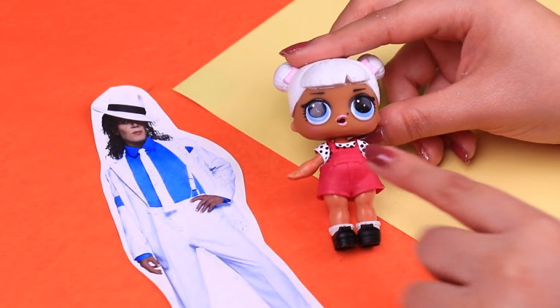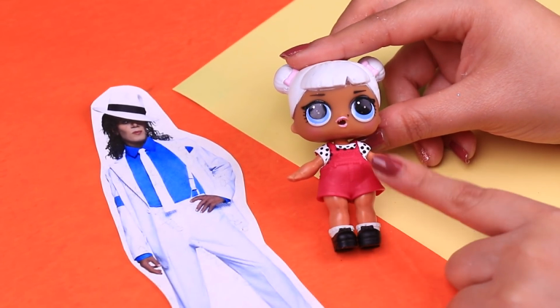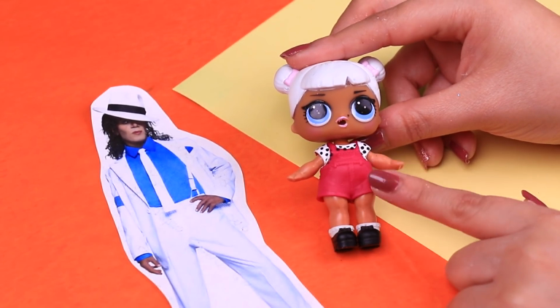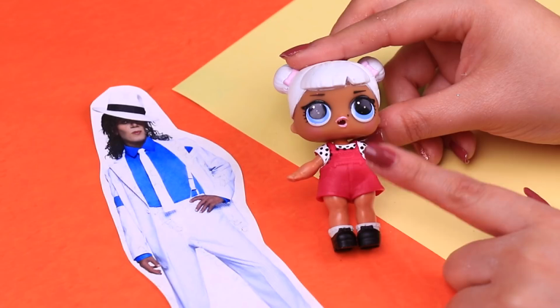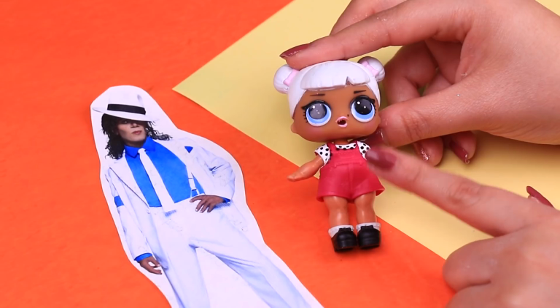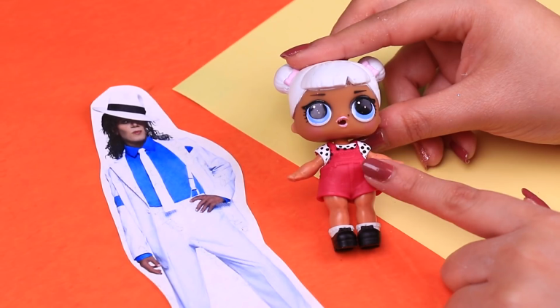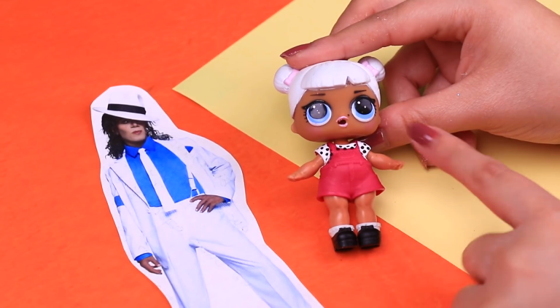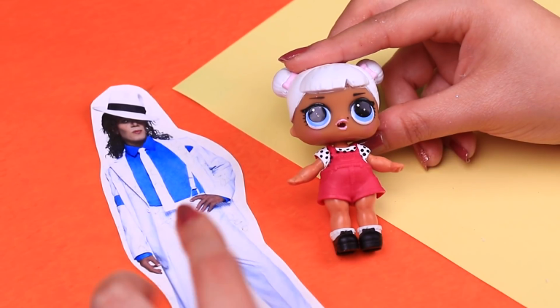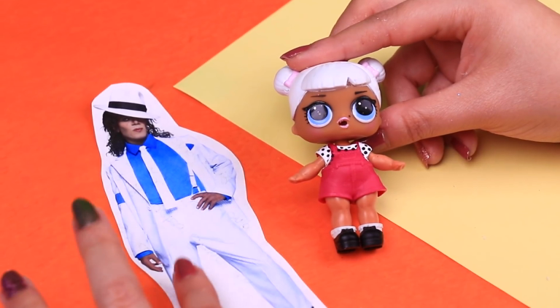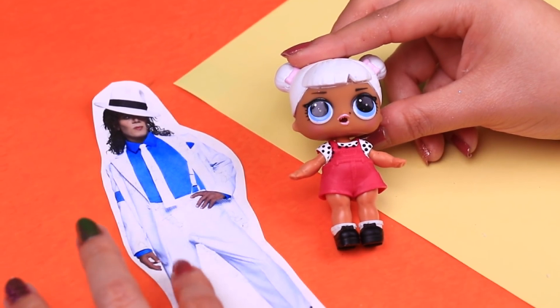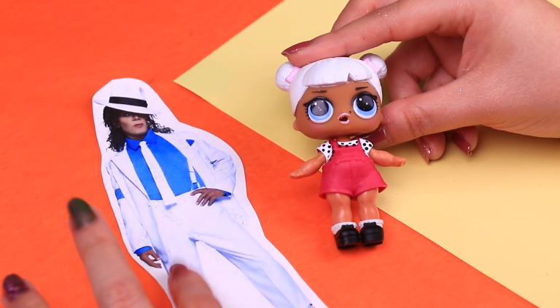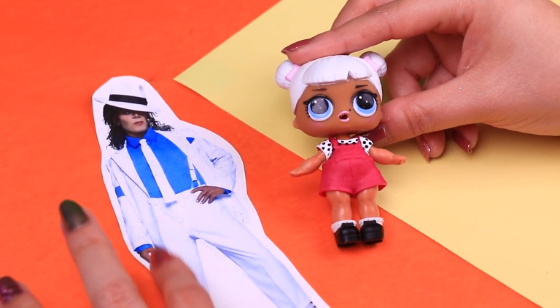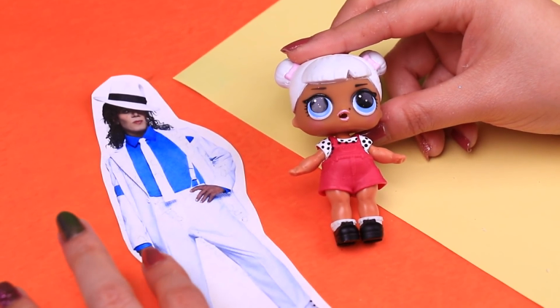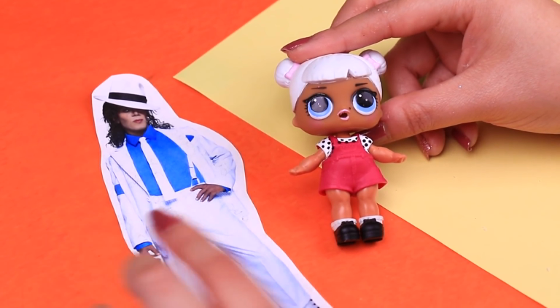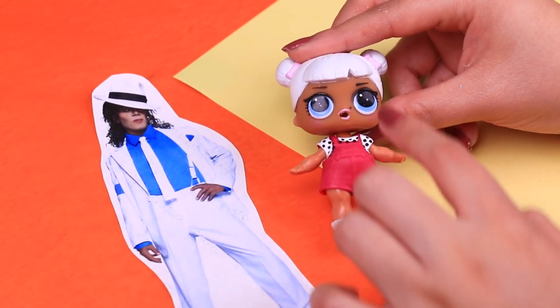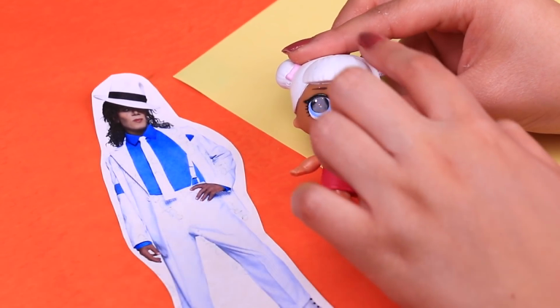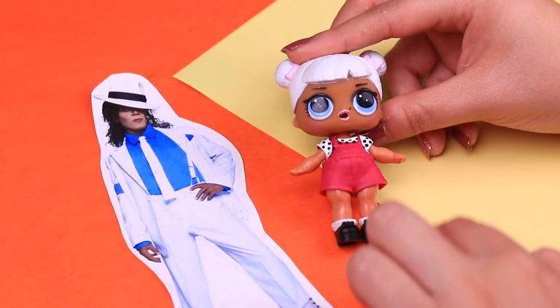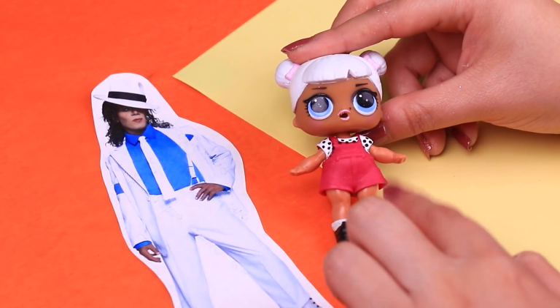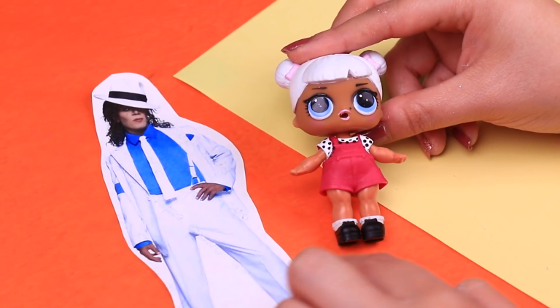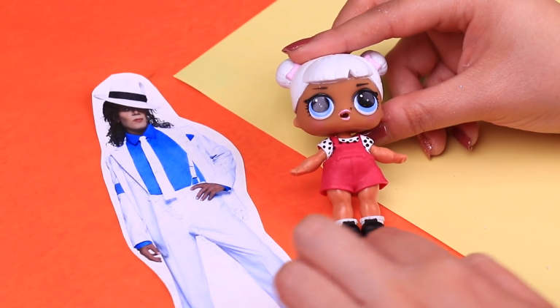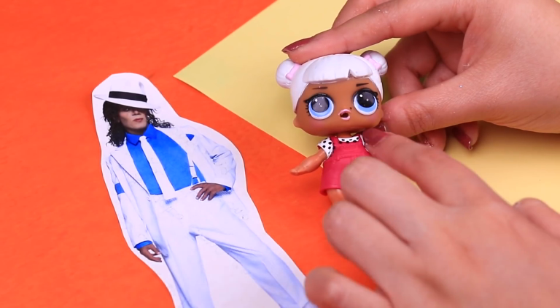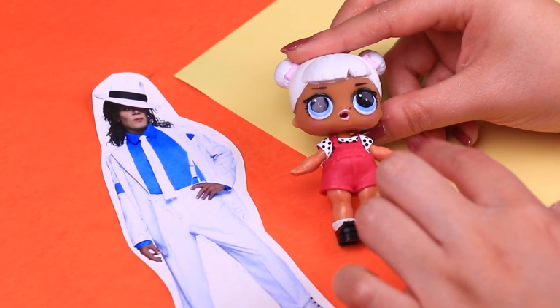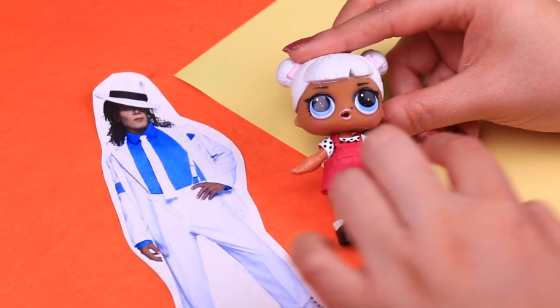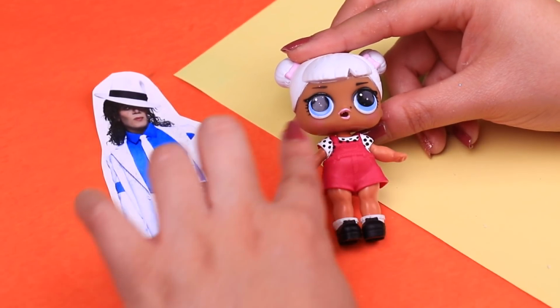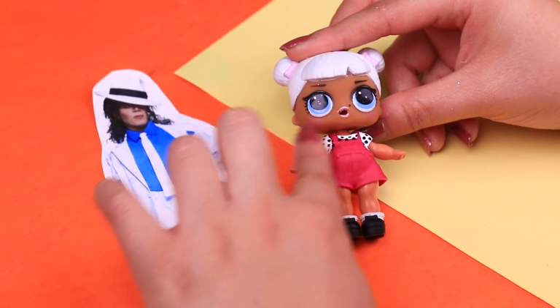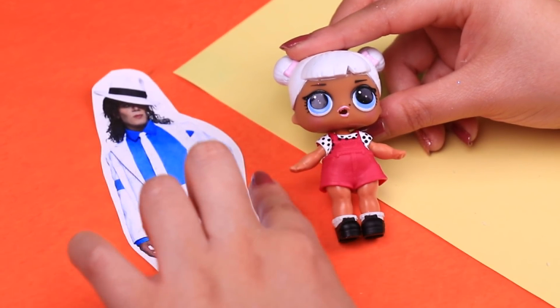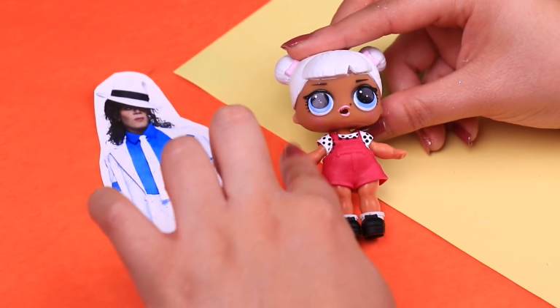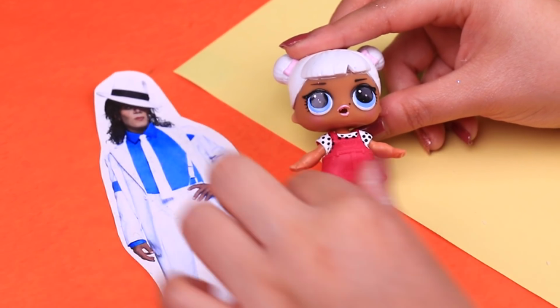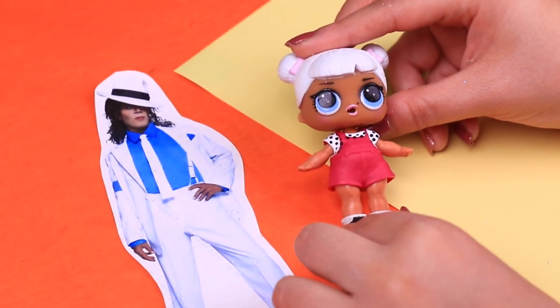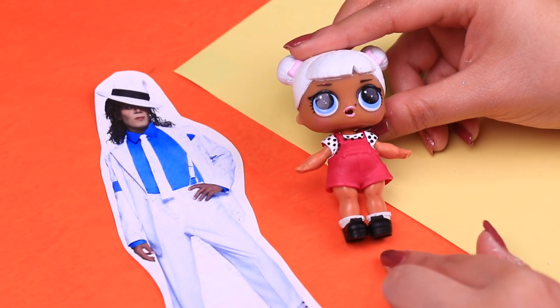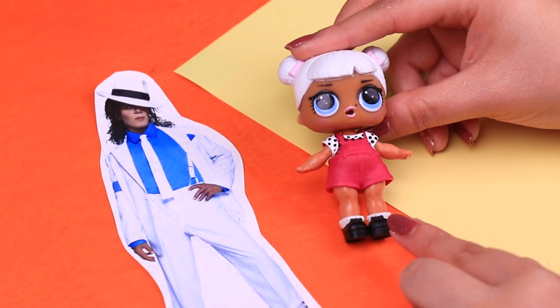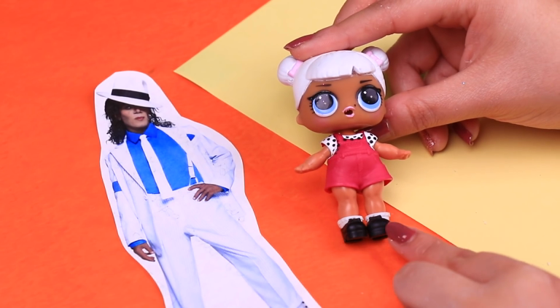For this look we picked these LOL accessories for our doll. These red short overalls are going to work well so we can model the white suit of Michael. We need to add length to the pants and to the sleeves, and we'll use these LOL shoes for him.